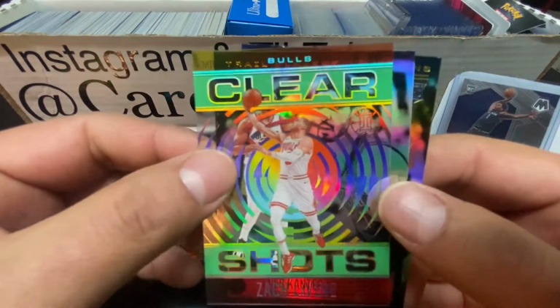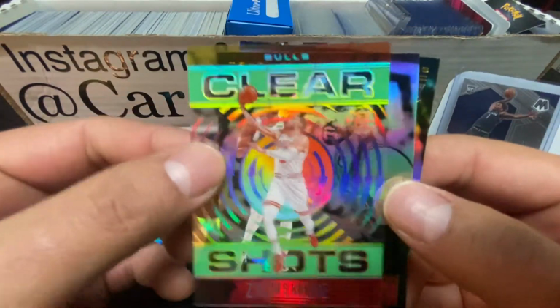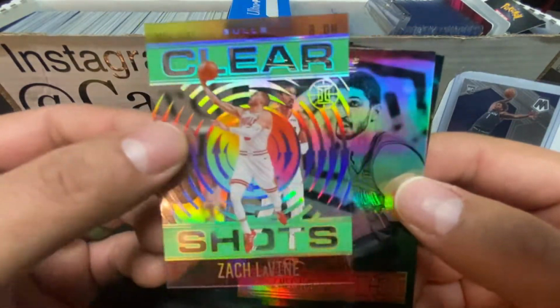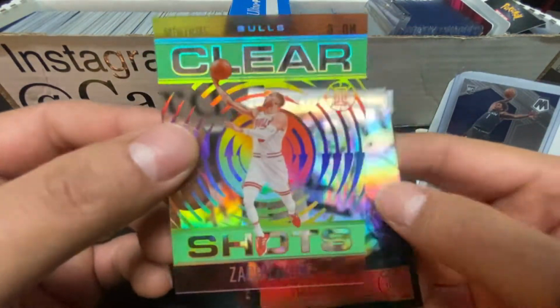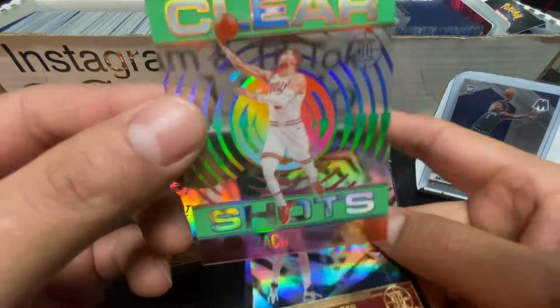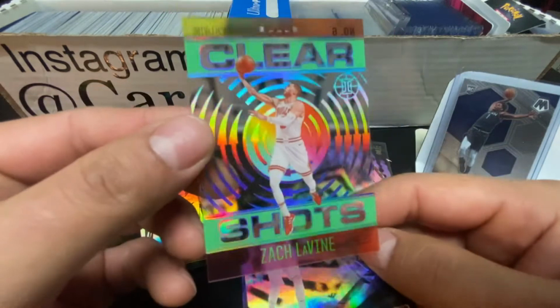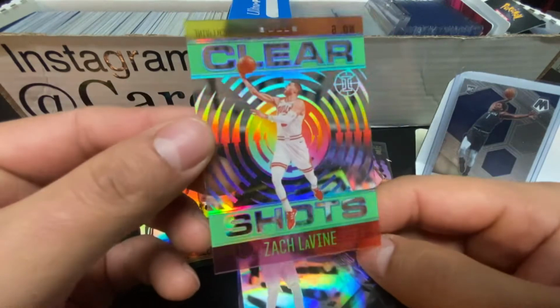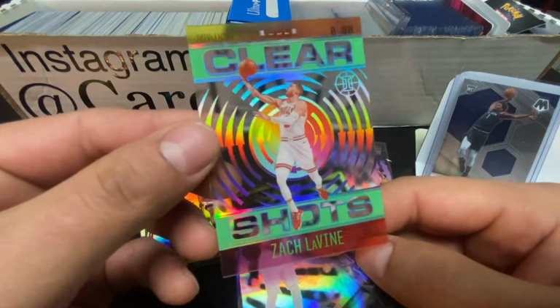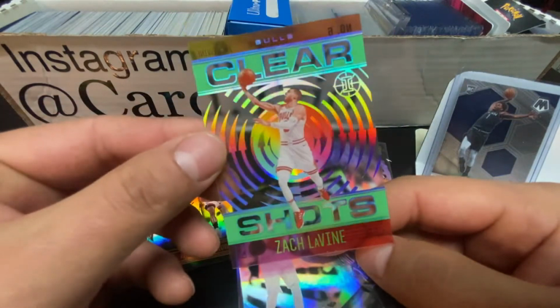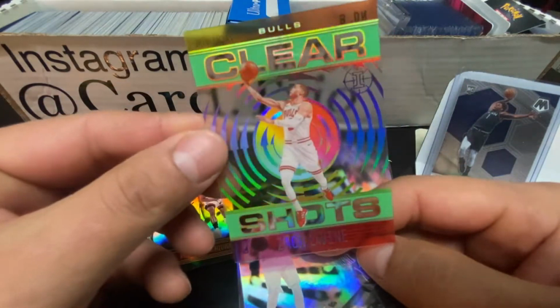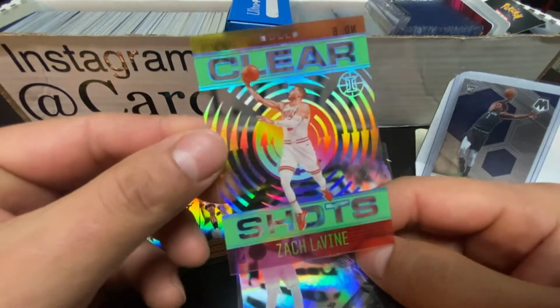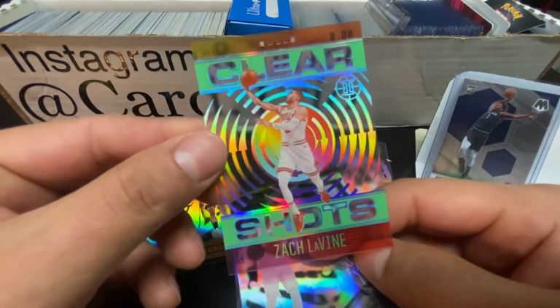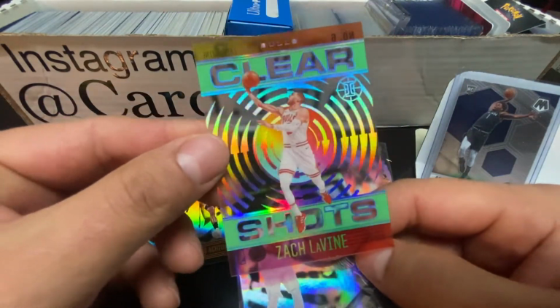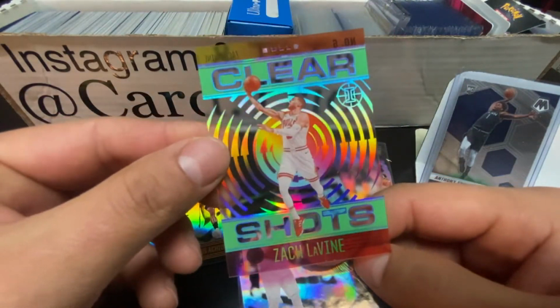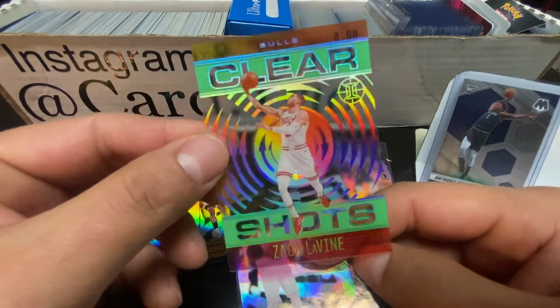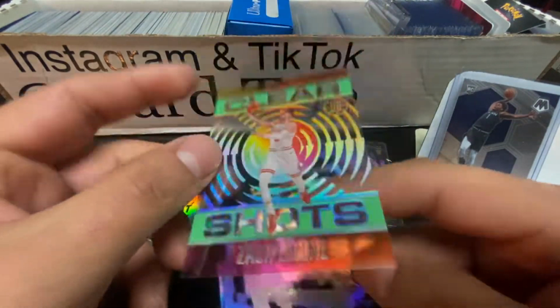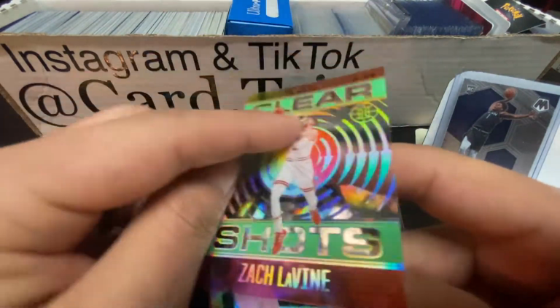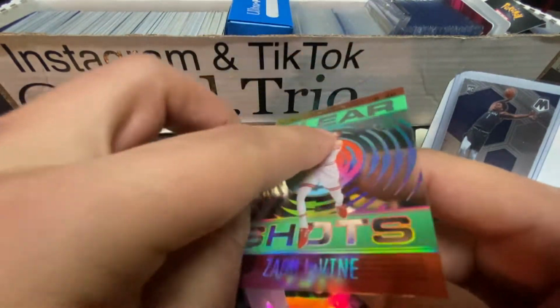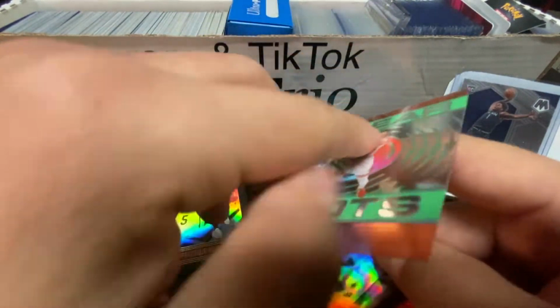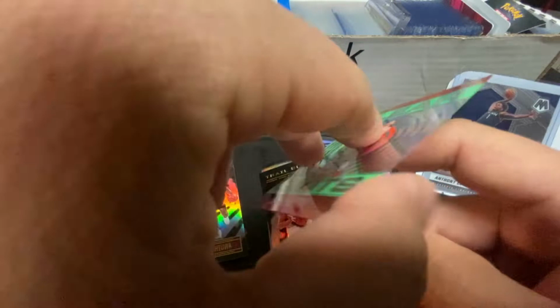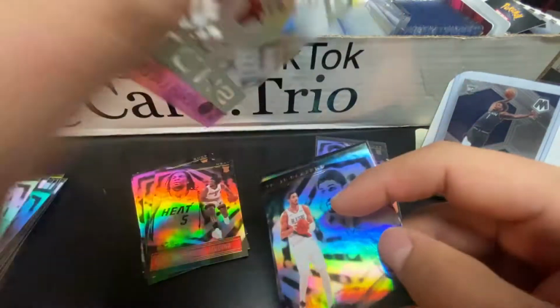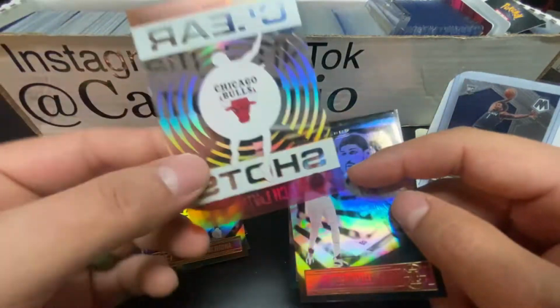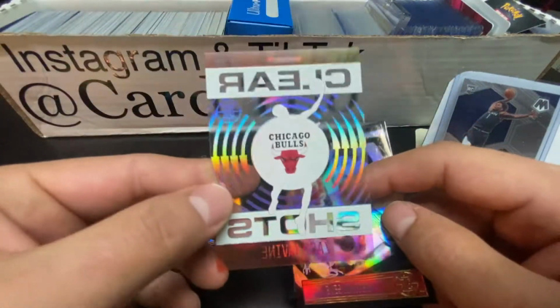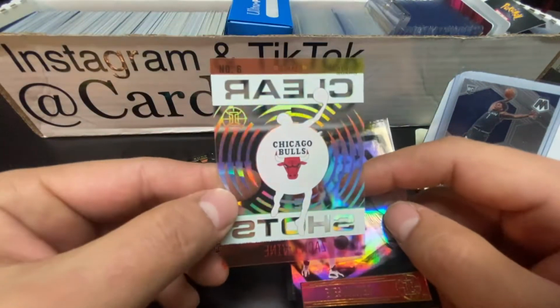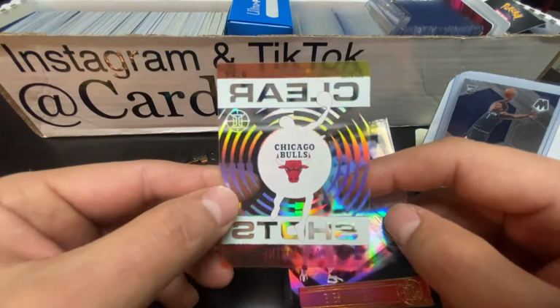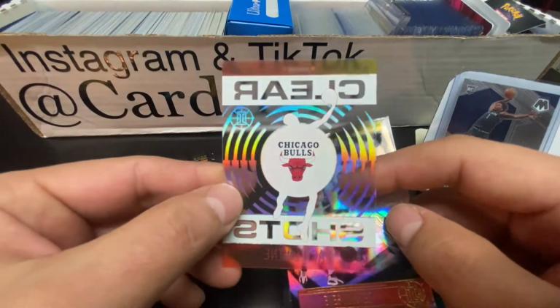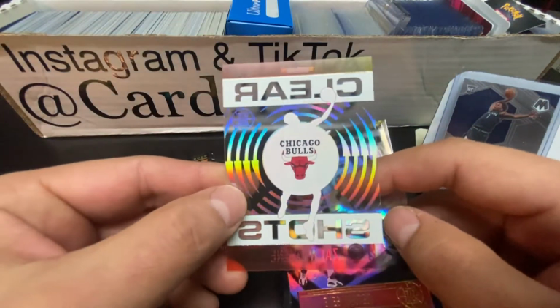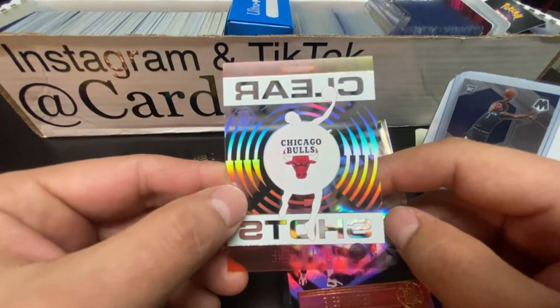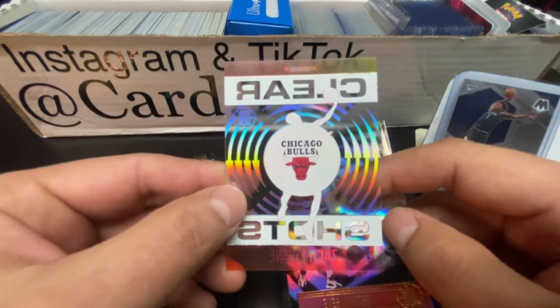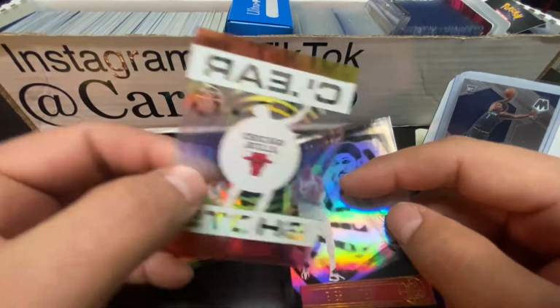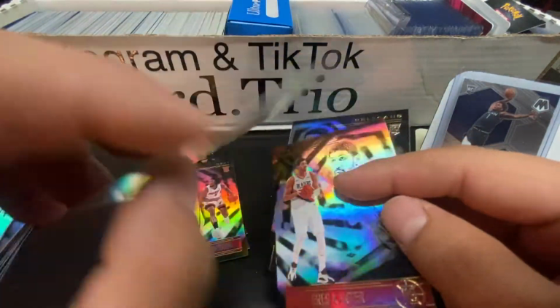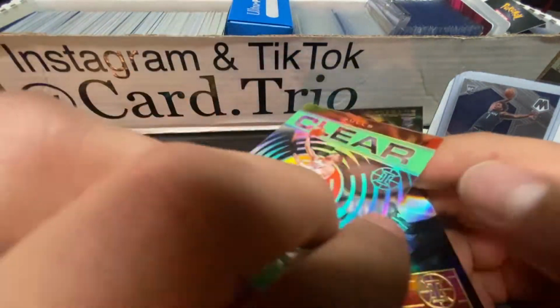Take a look at this card, guys - Clear Shots. Exactly Bogdanovic. I doubt it's numbered - not numbered. Cool Bulls logo right in the center. That's pretty cool - that orange on top looks sweet.